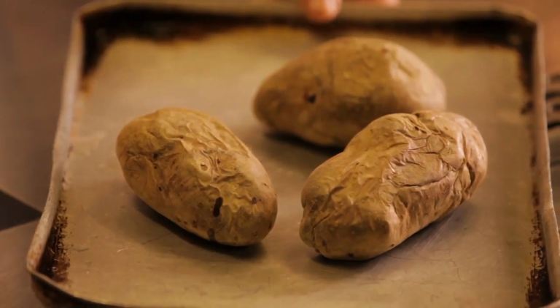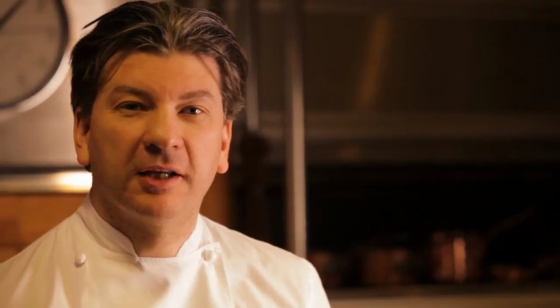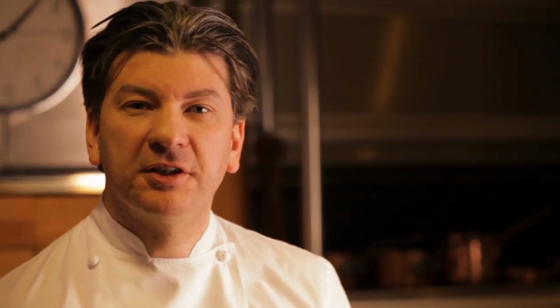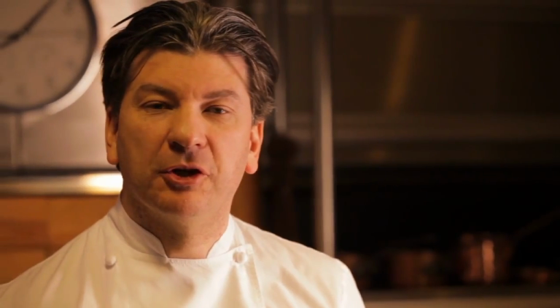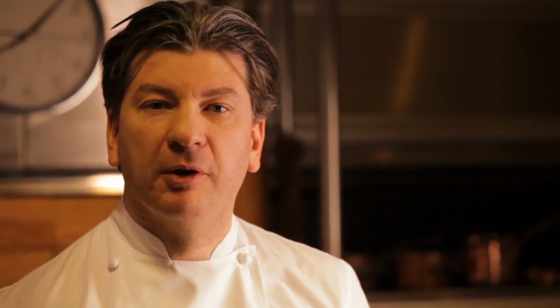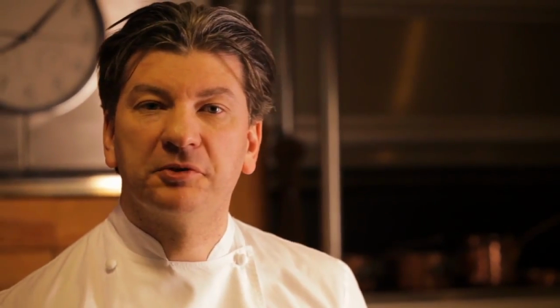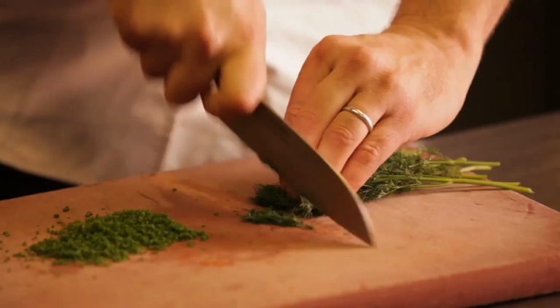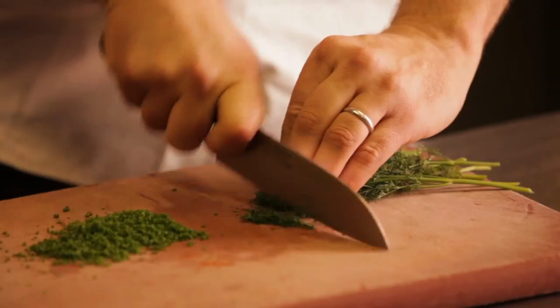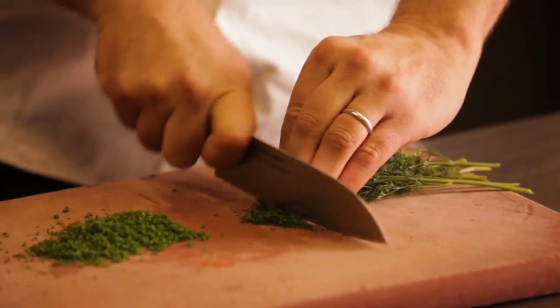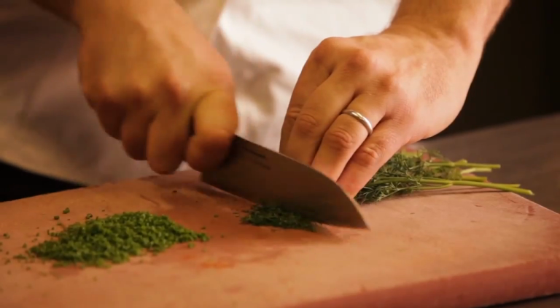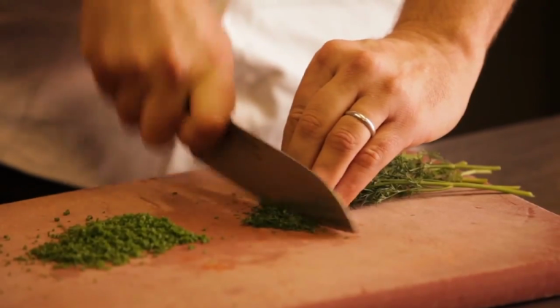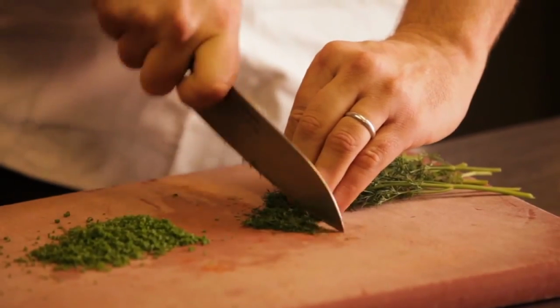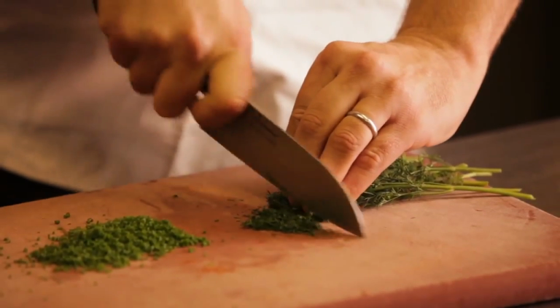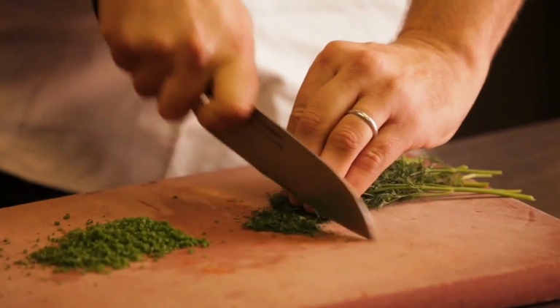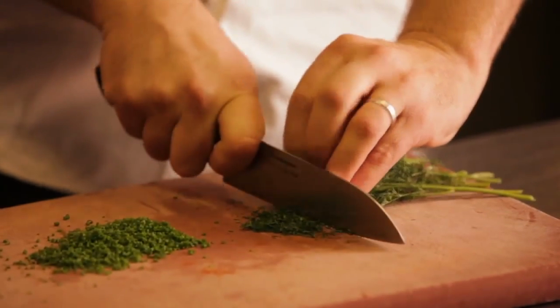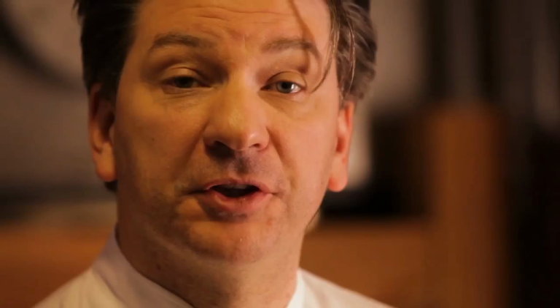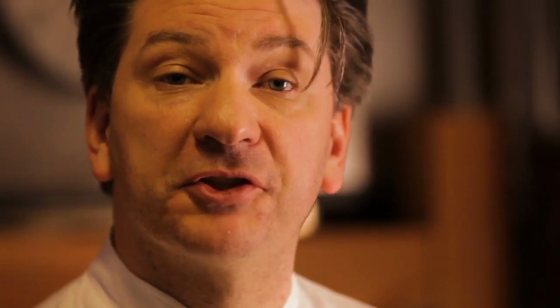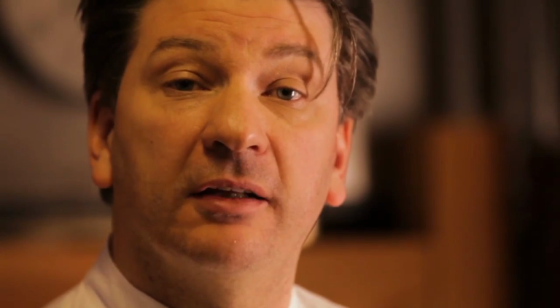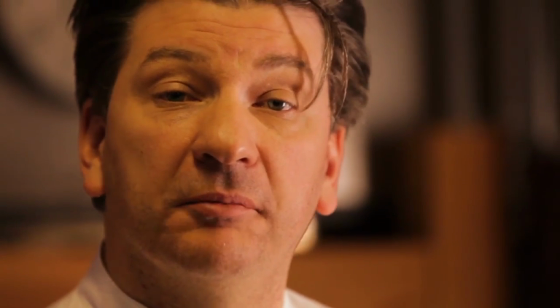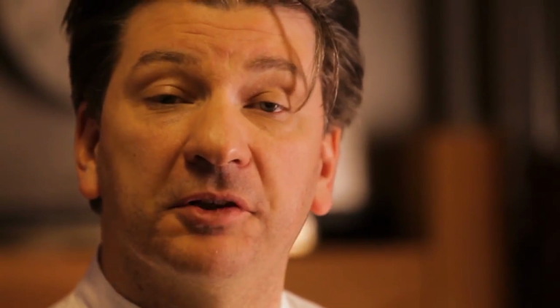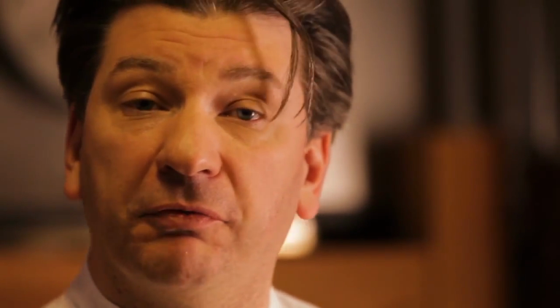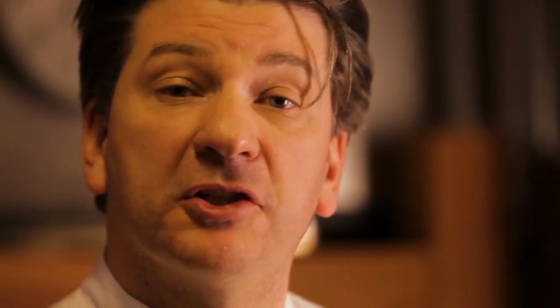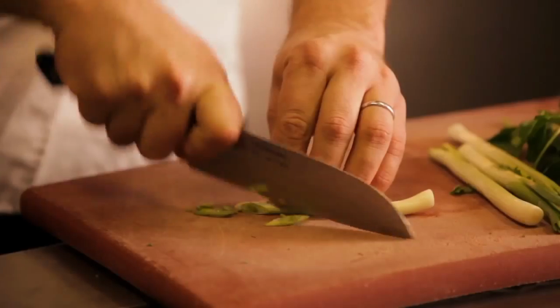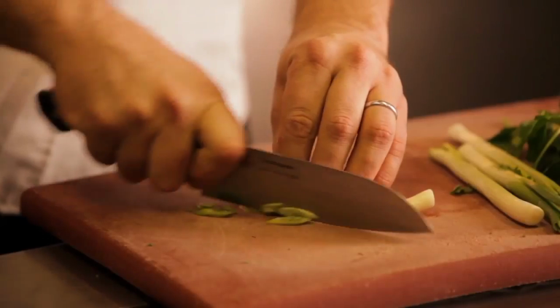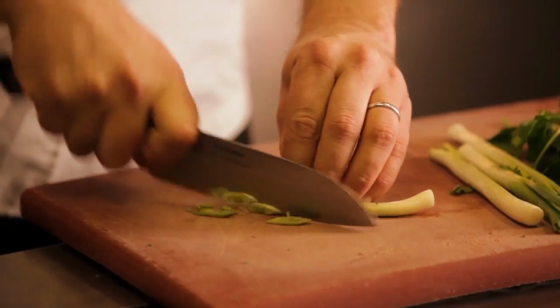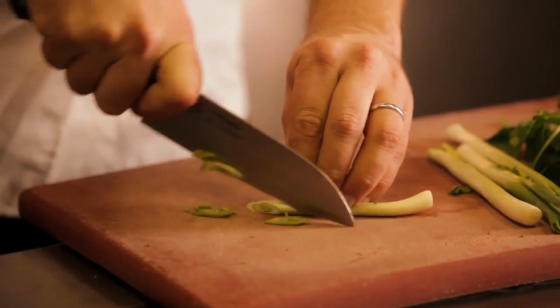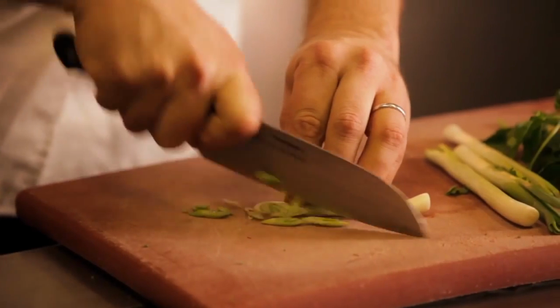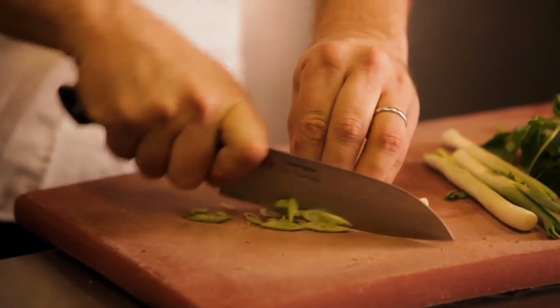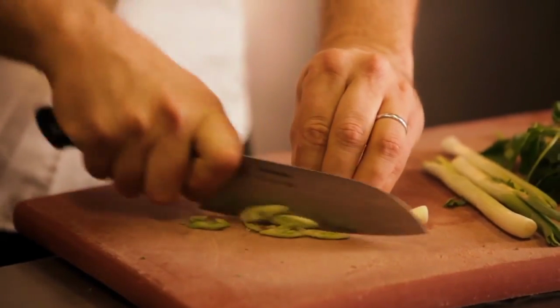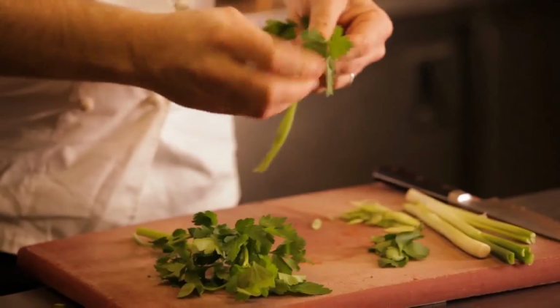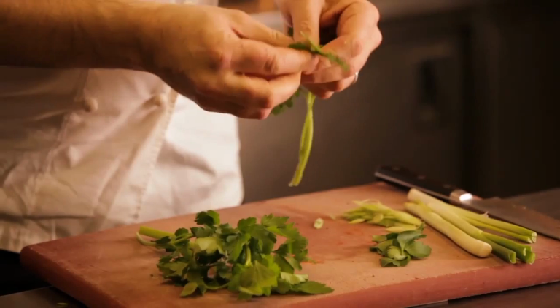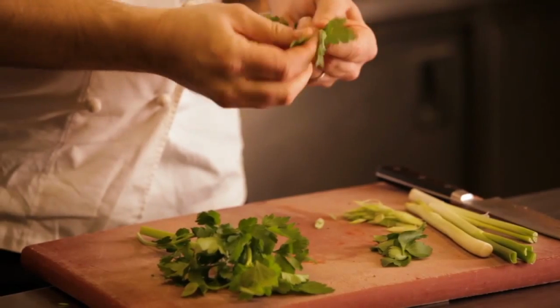Next we just need to chop some herbs — some dill and some chives — just to go through the fish cakes. And for the salad, some finely sliced spring onions and some picked leaves of continental parsley.